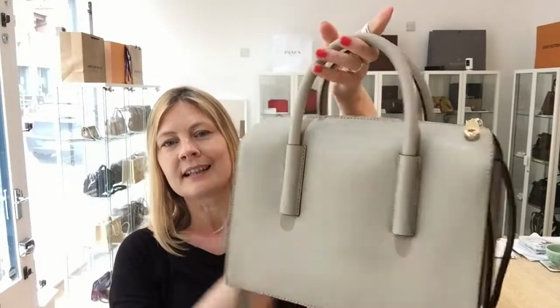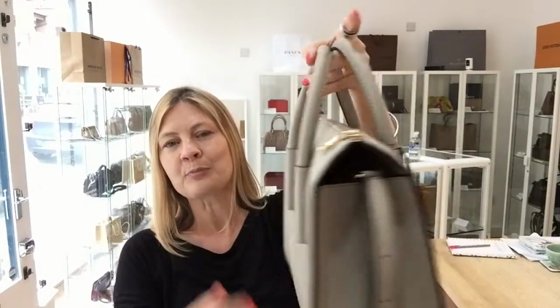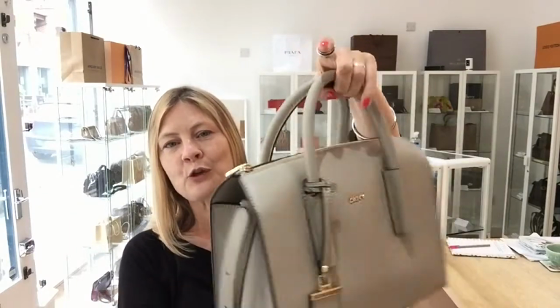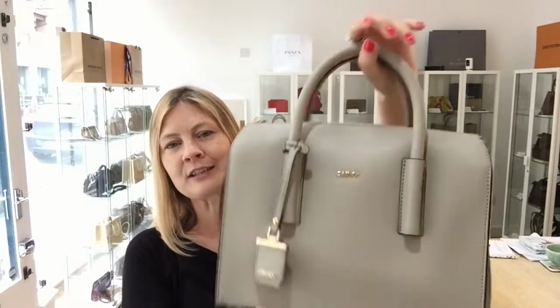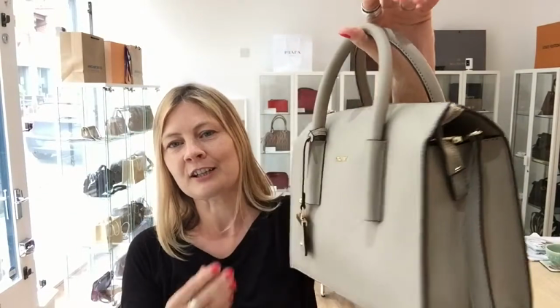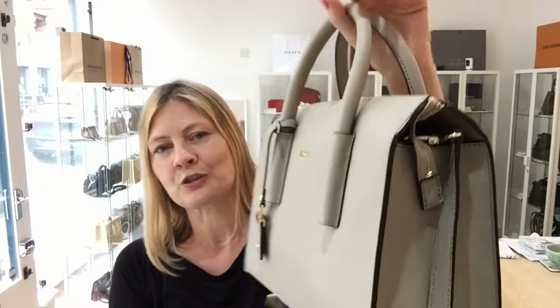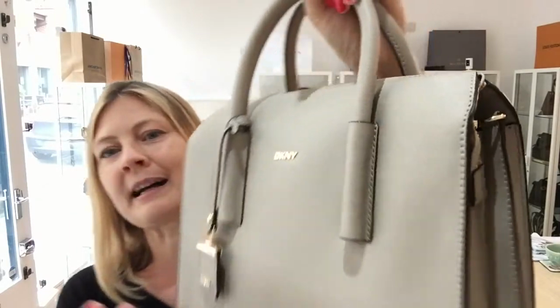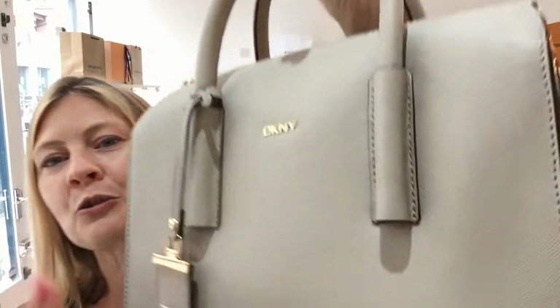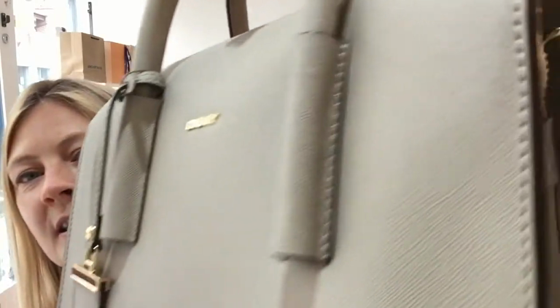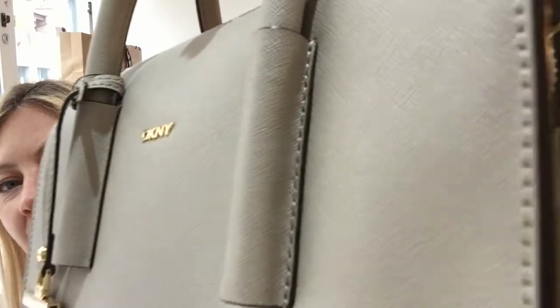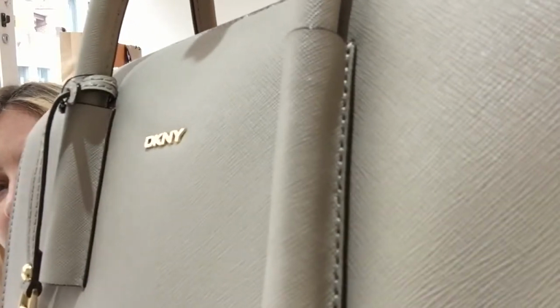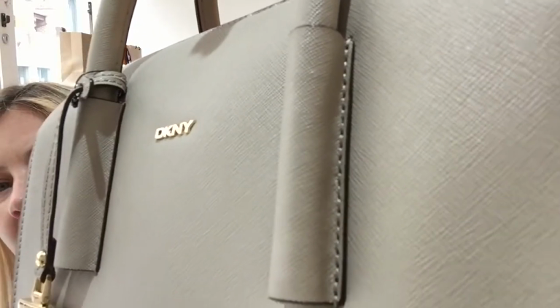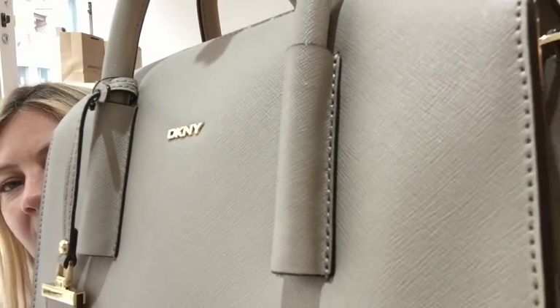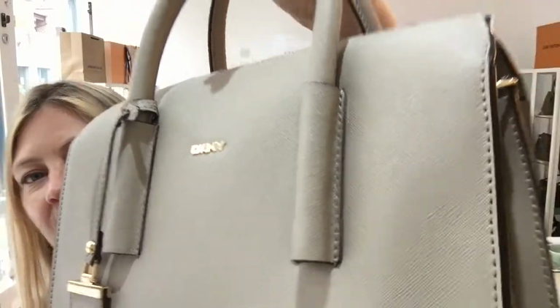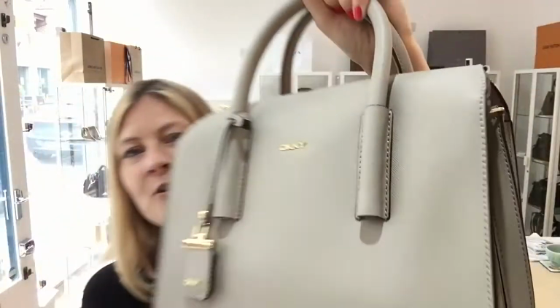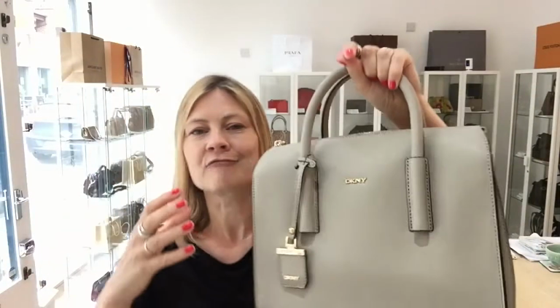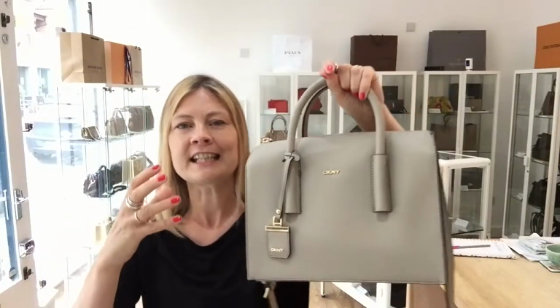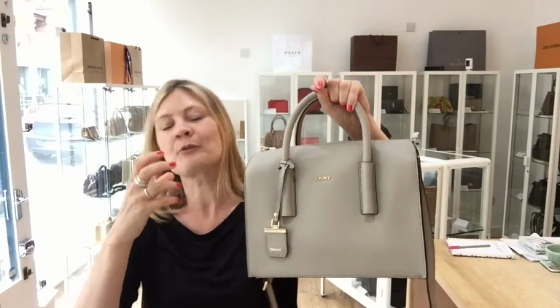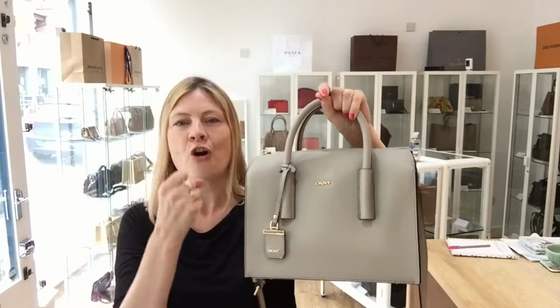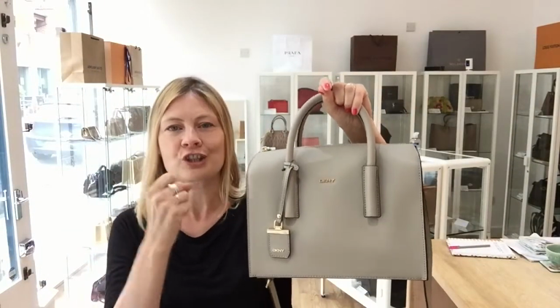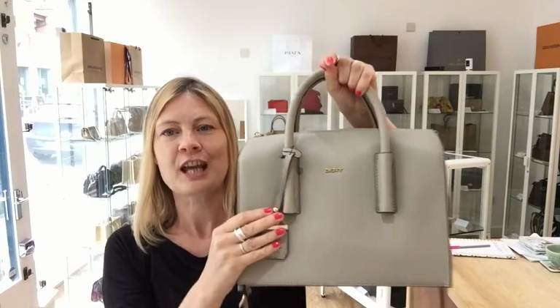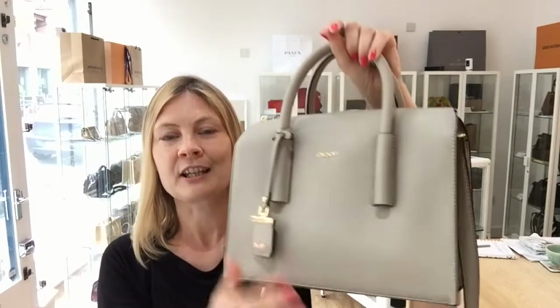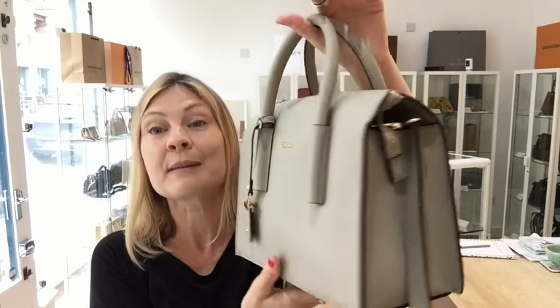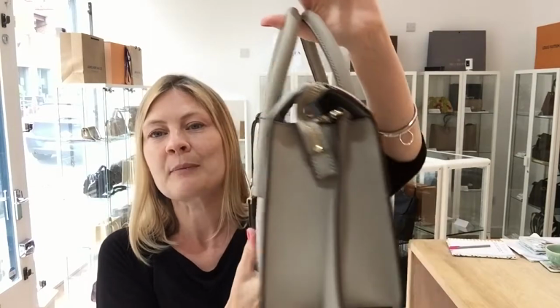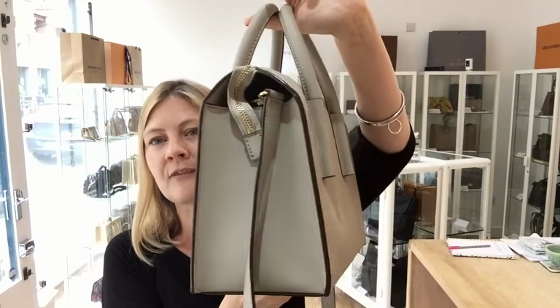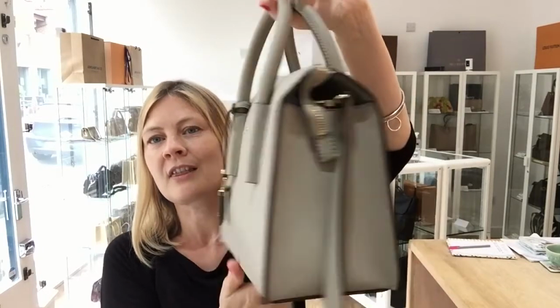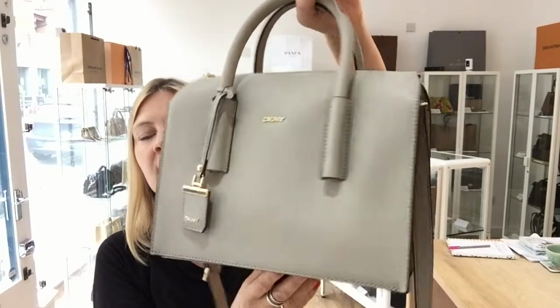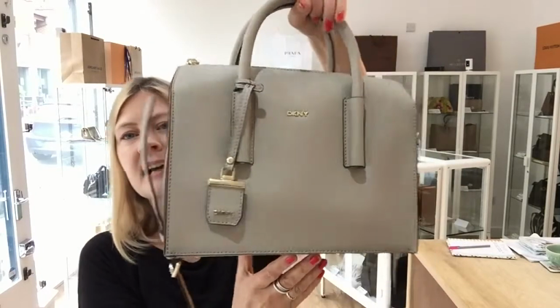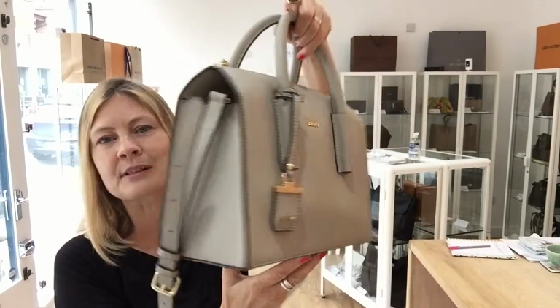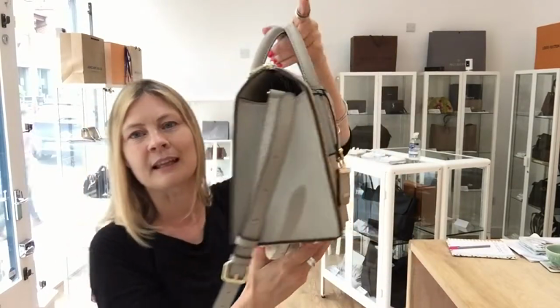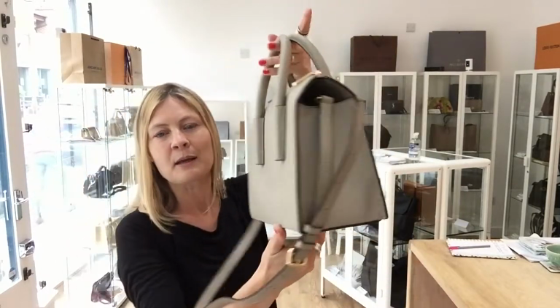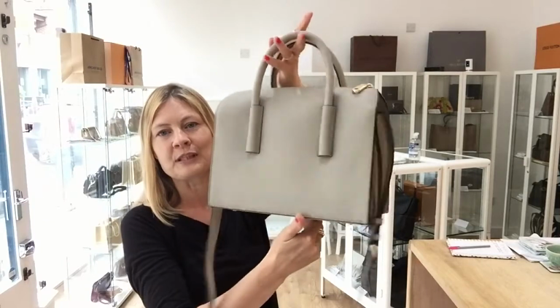It's a beautiful top handle and shoulder strap bag in gorgeous saffiano leather, so it's got that really strong structured shape. It's going to keep its shape because it's saffiano leather. It's absolutely beautiful.